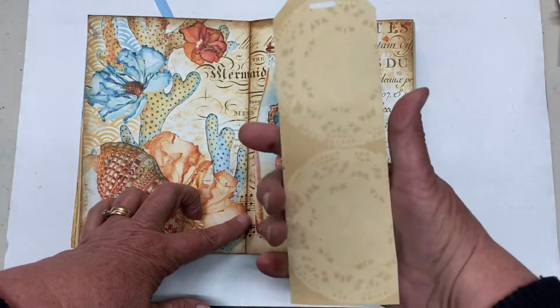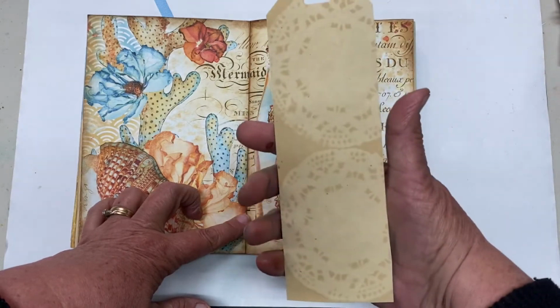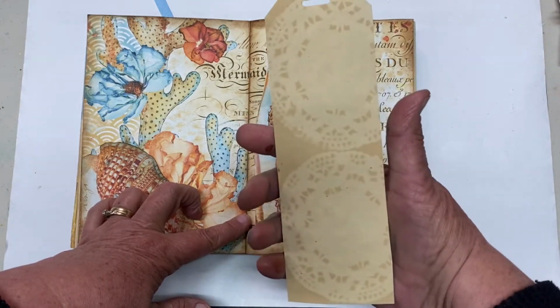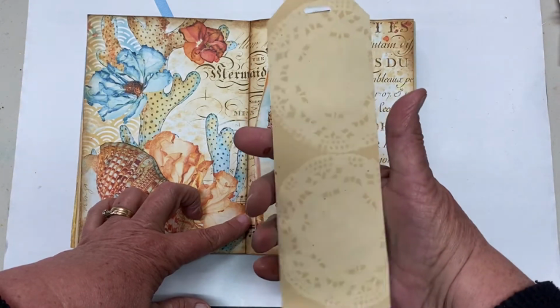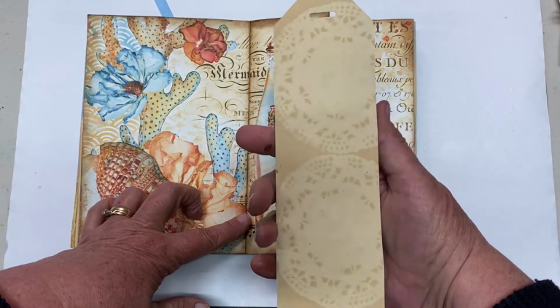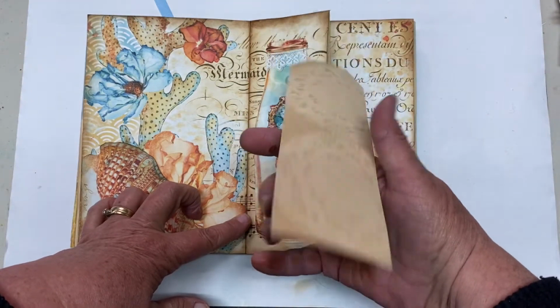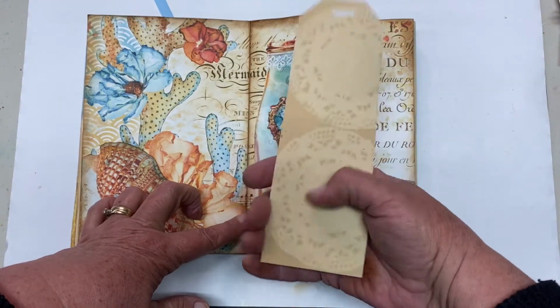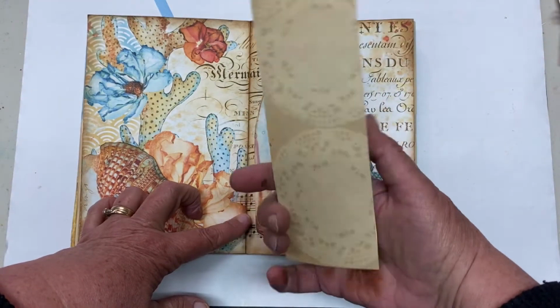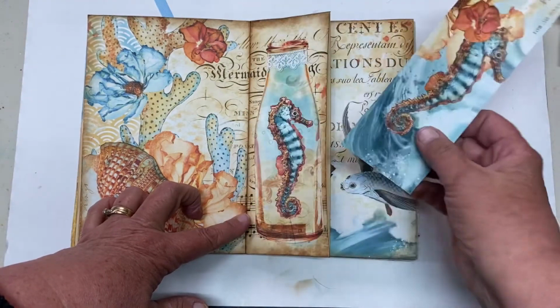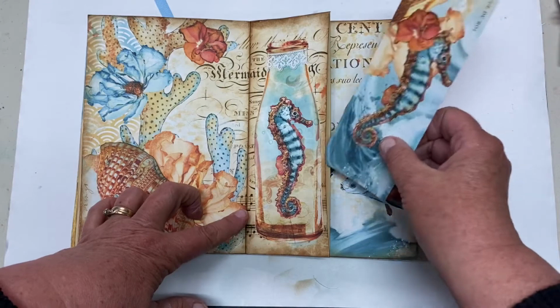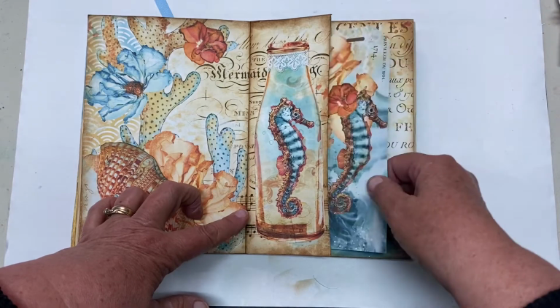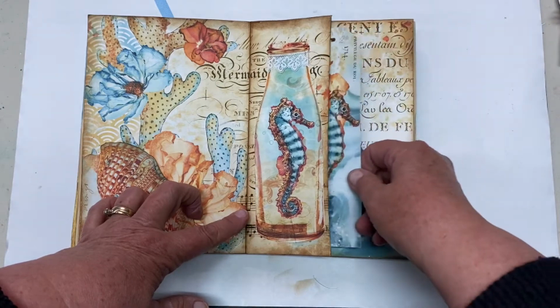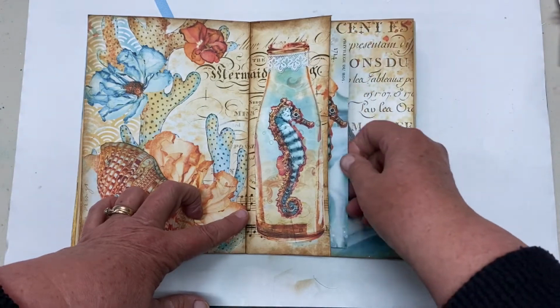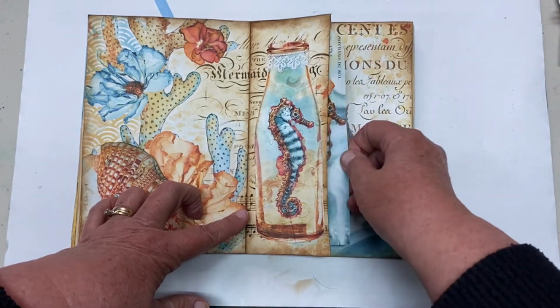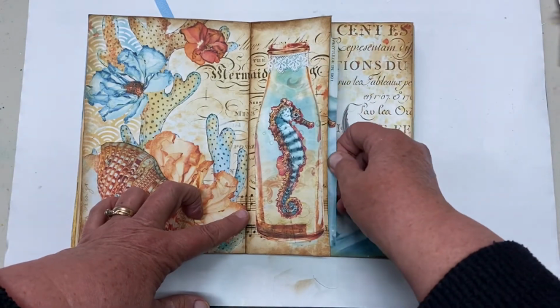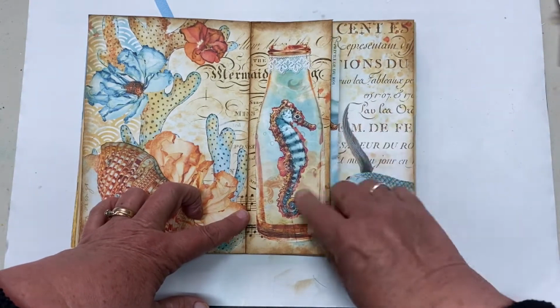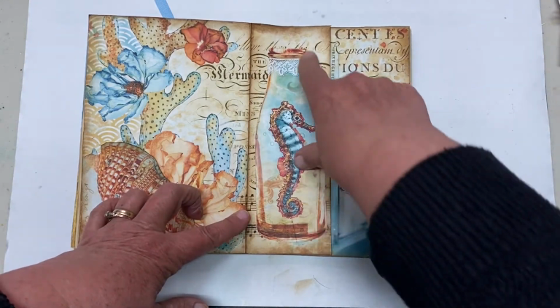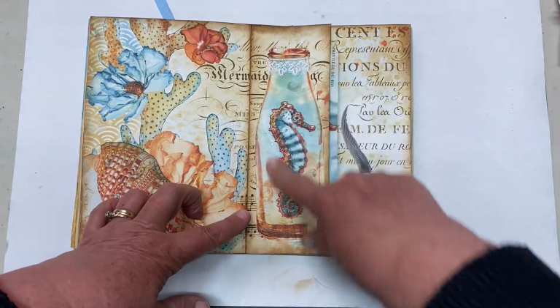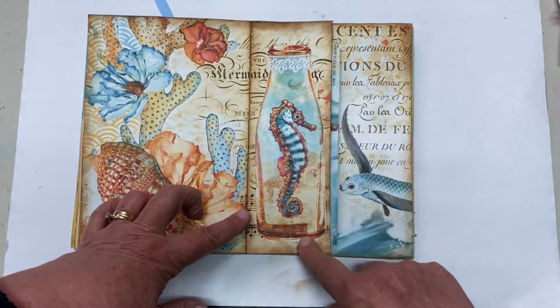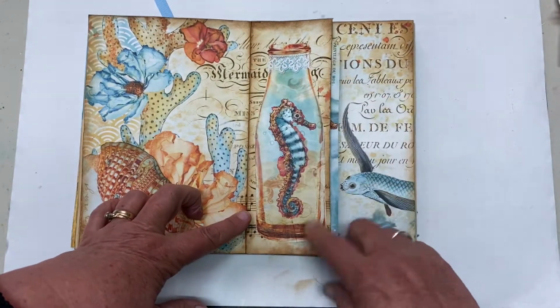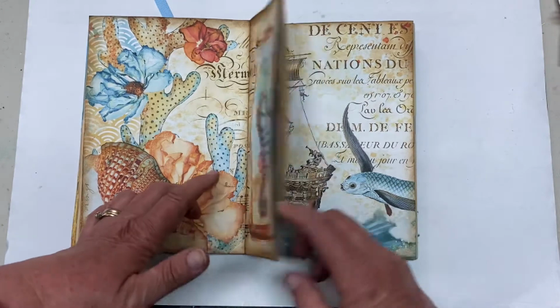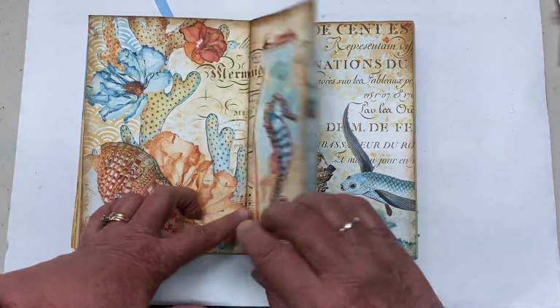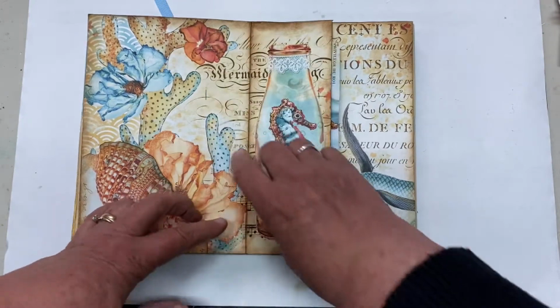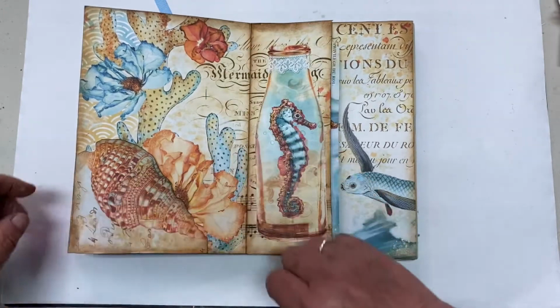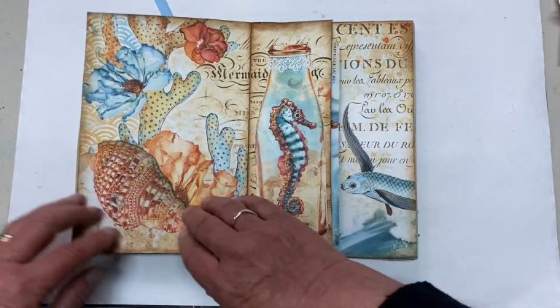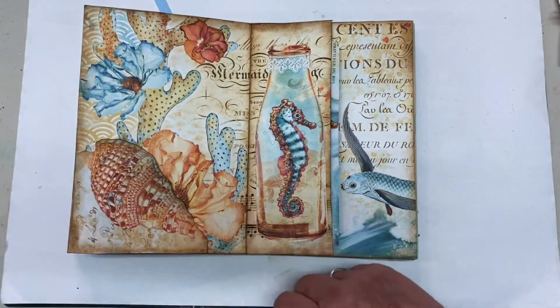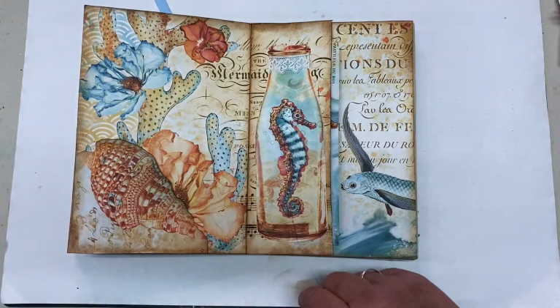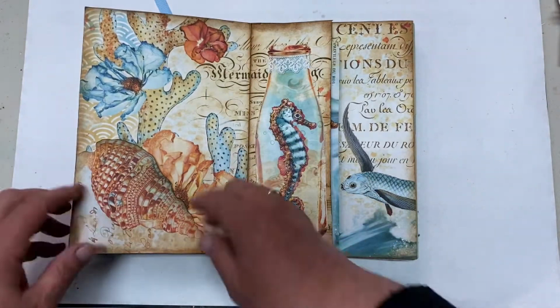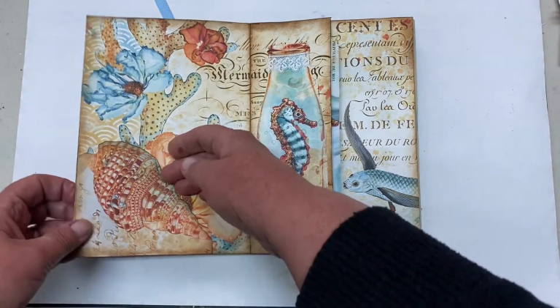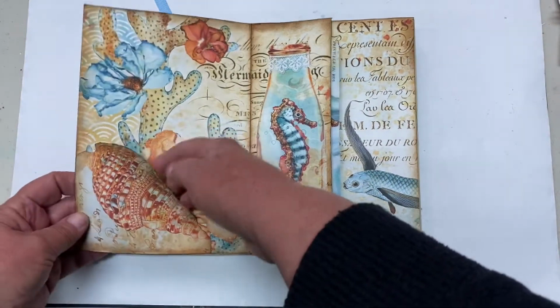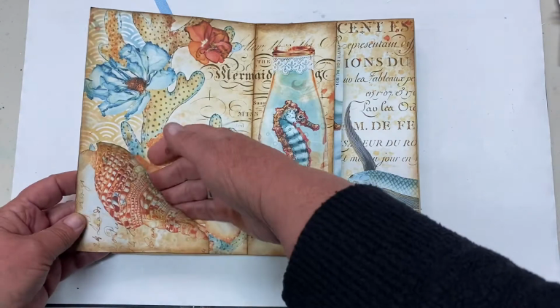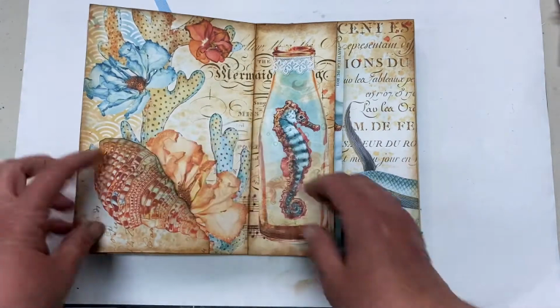Marion has done some lovely eco-staining on her paper with some doilies. I'll put a little ribbon in there. This was fussy cut out, and also this was cut out.